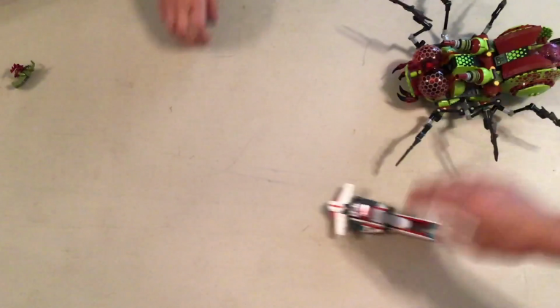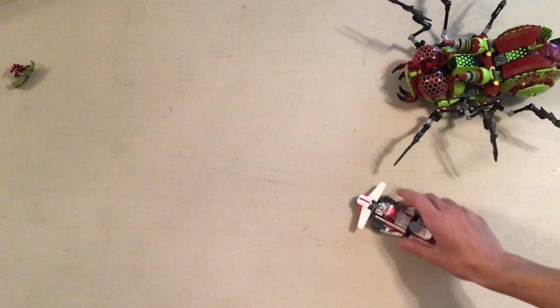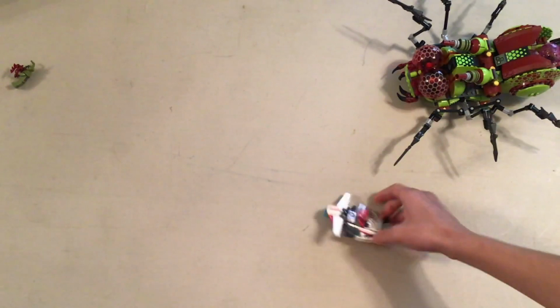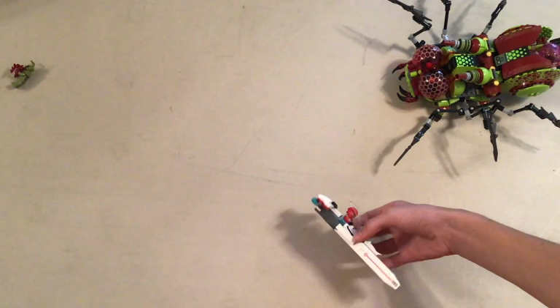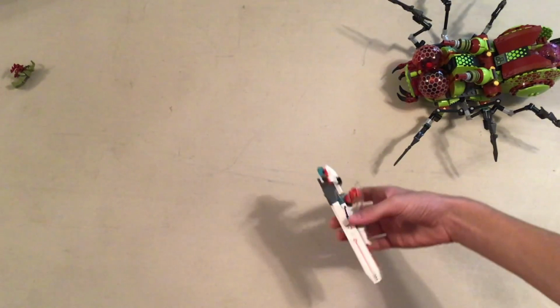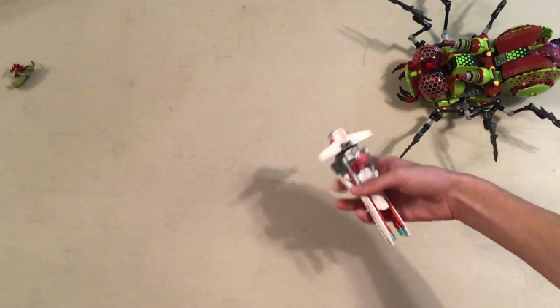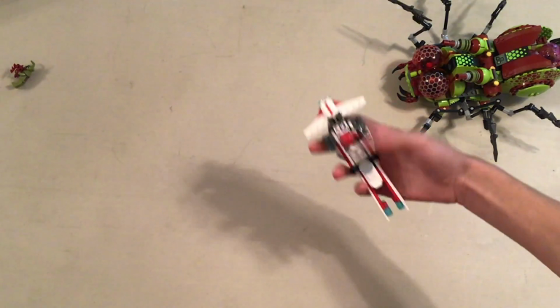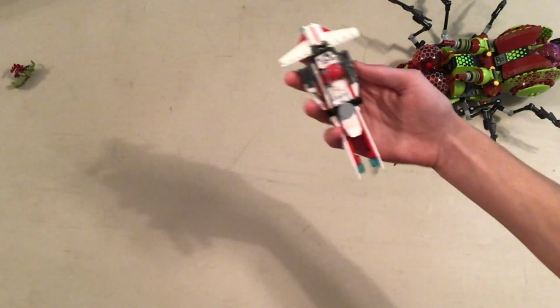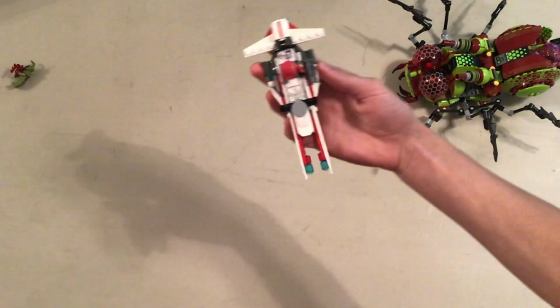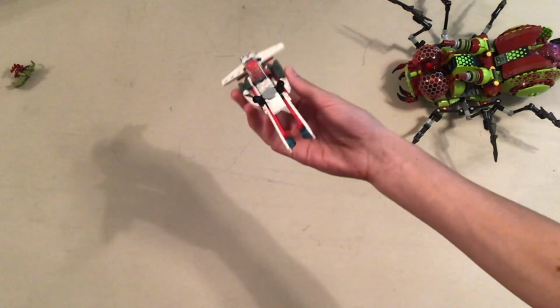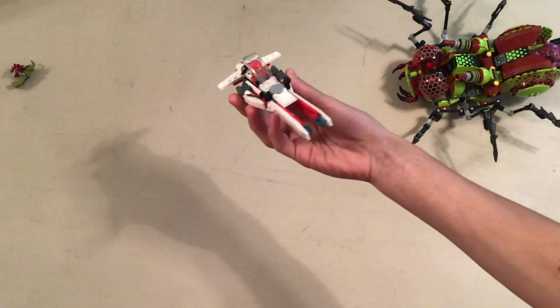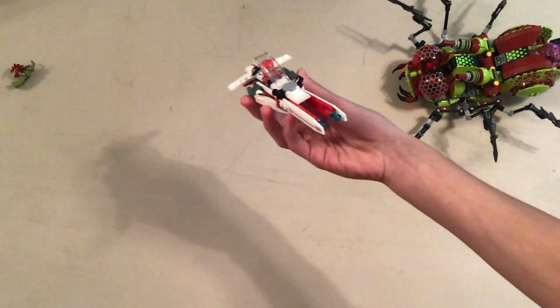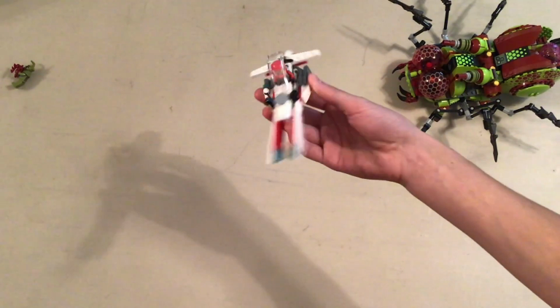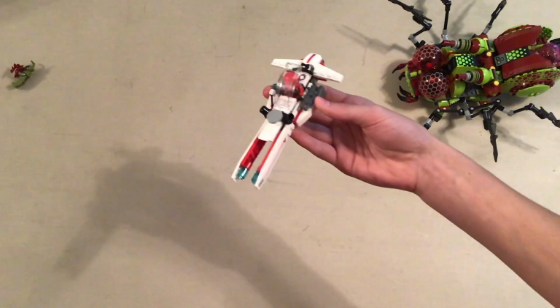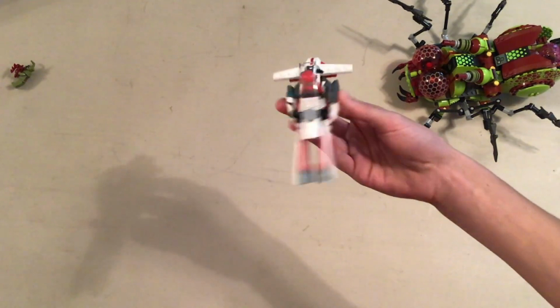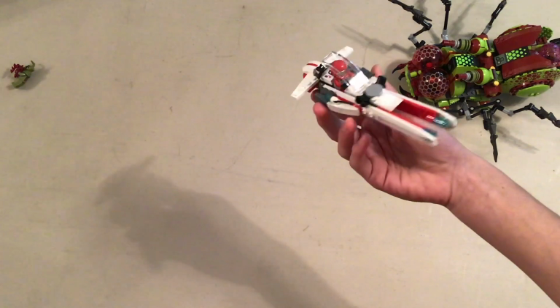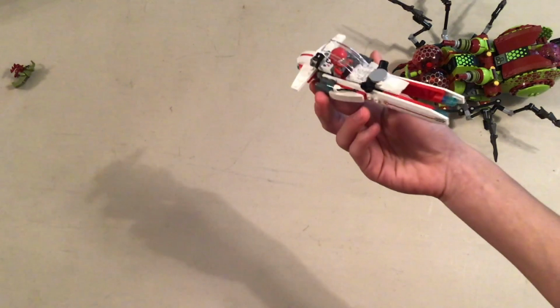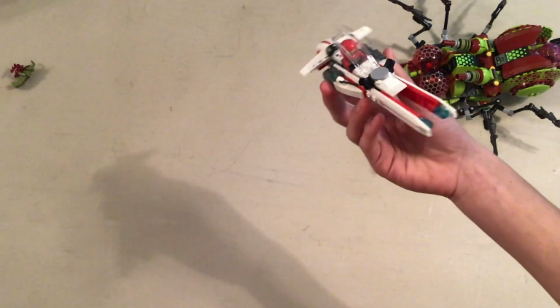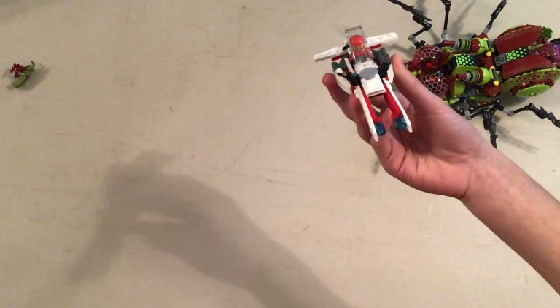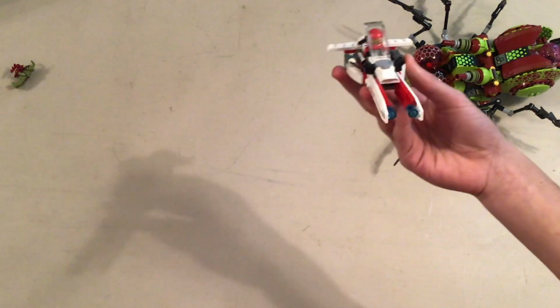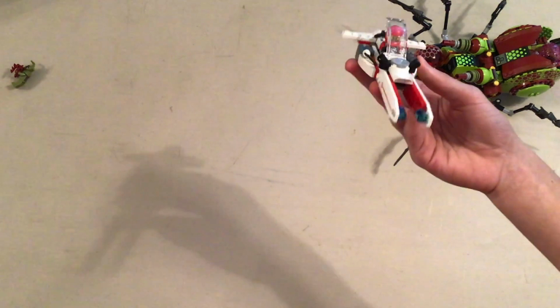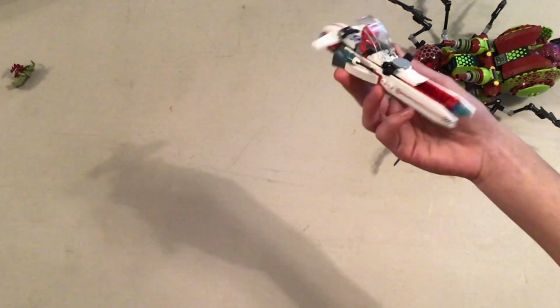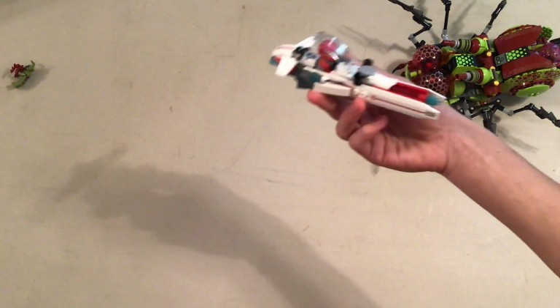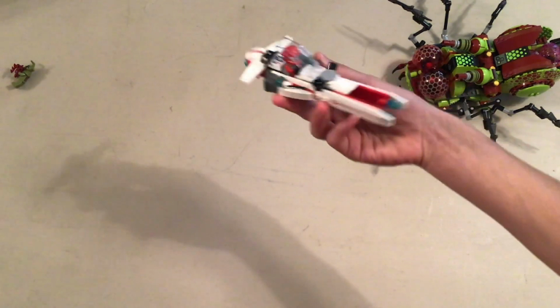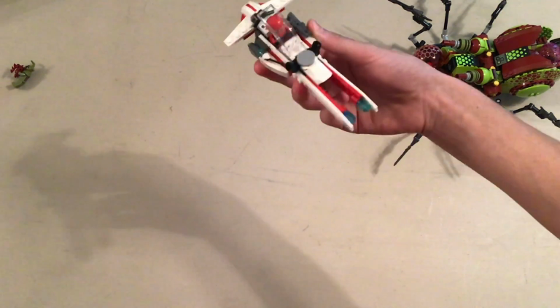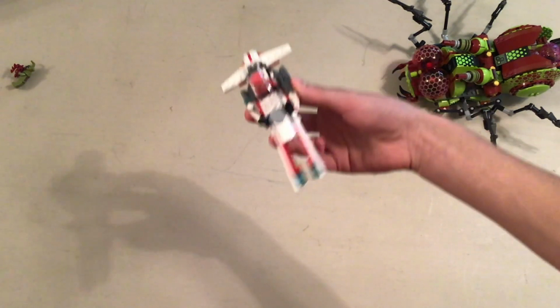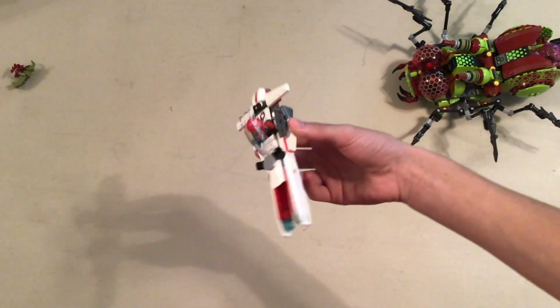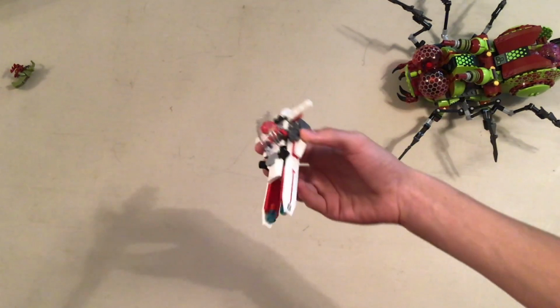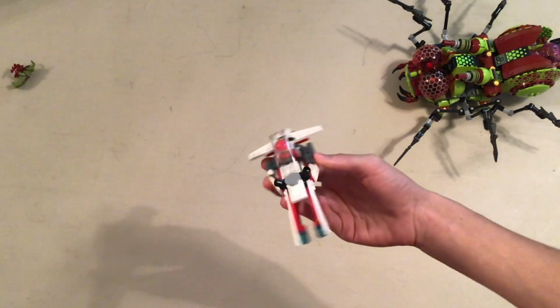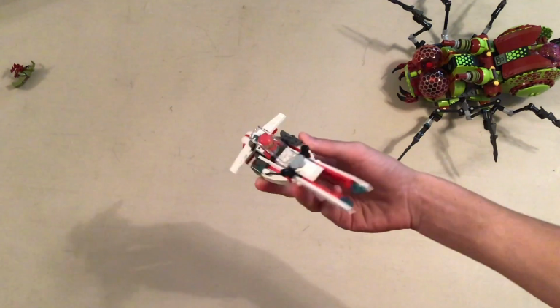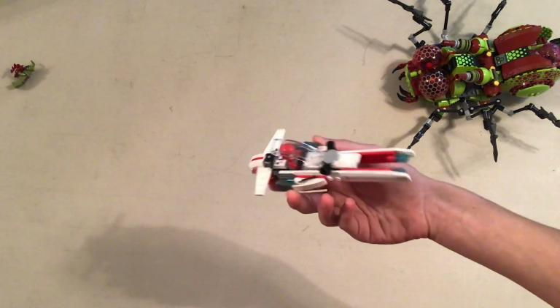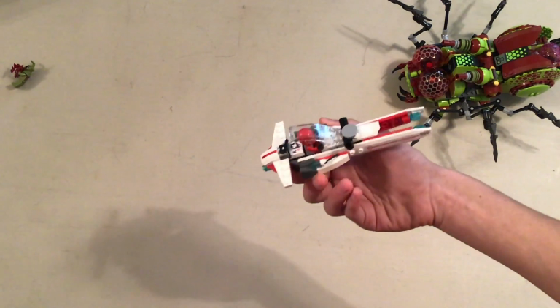Moving on — we have Billy Starbeam's little Red Team Speeder.